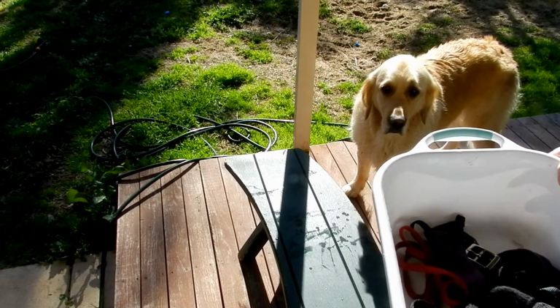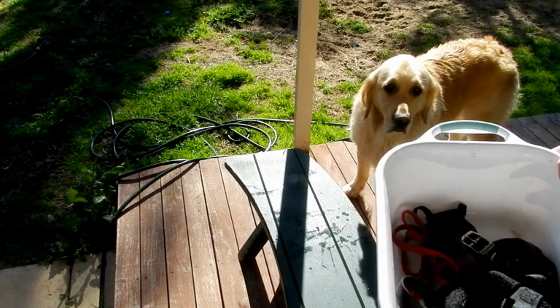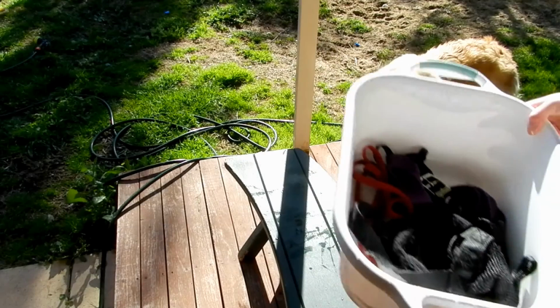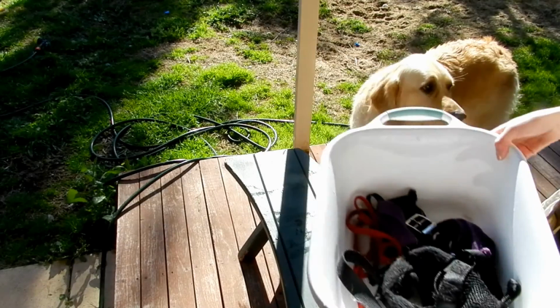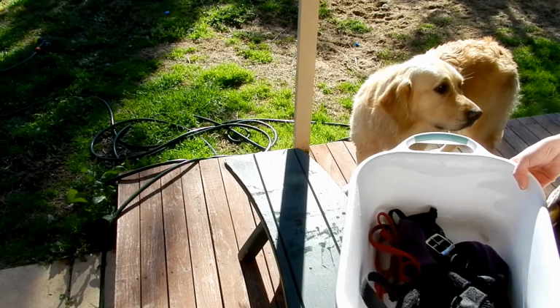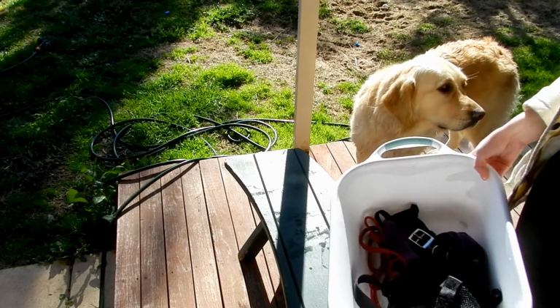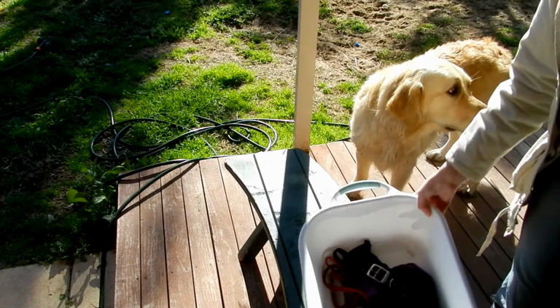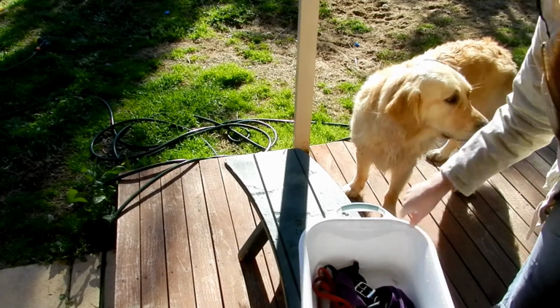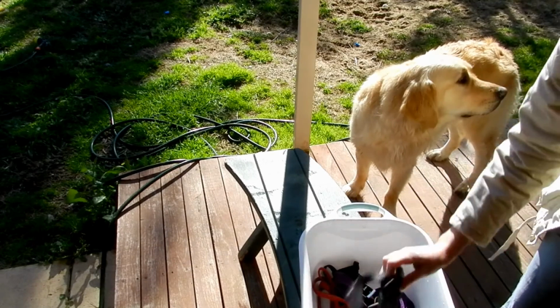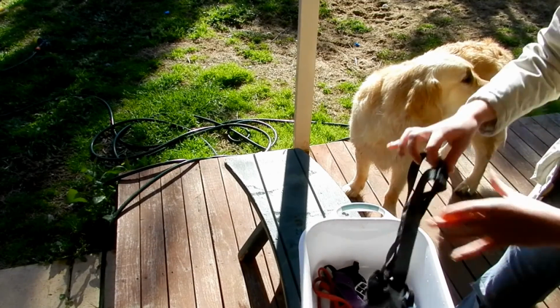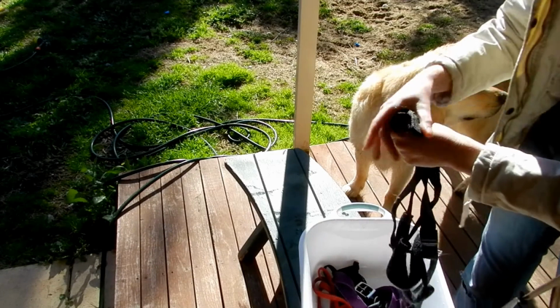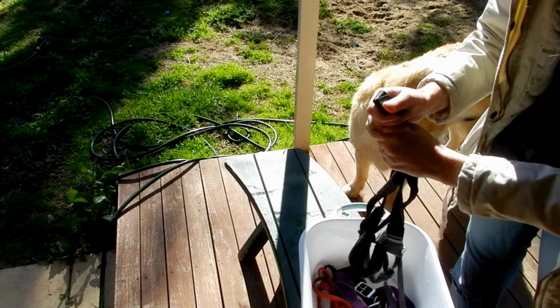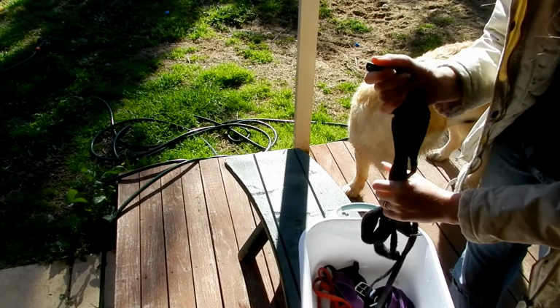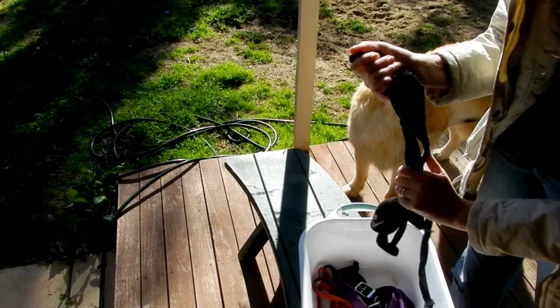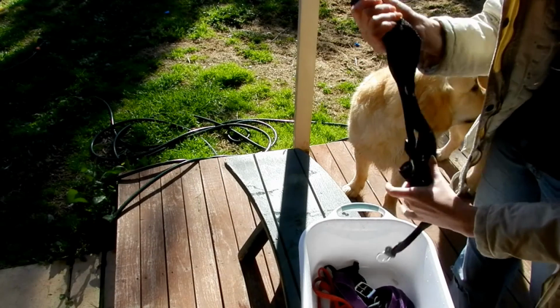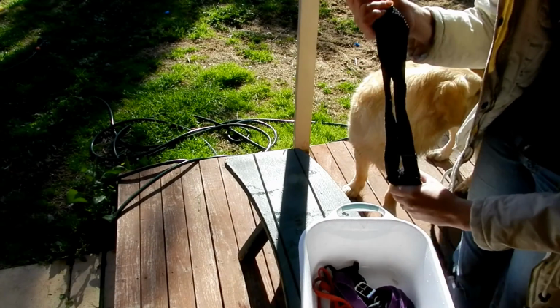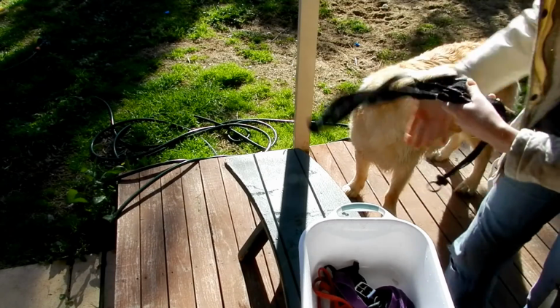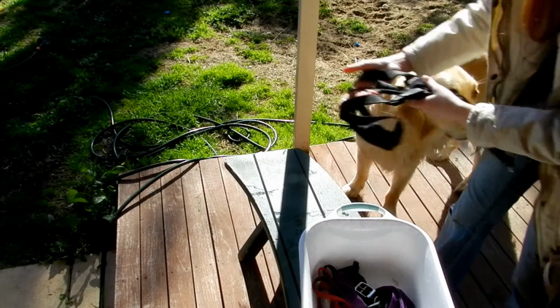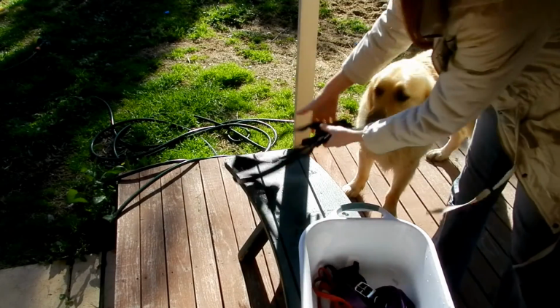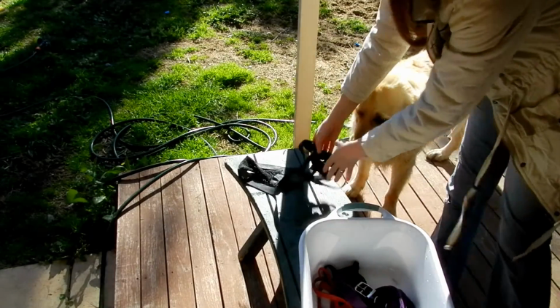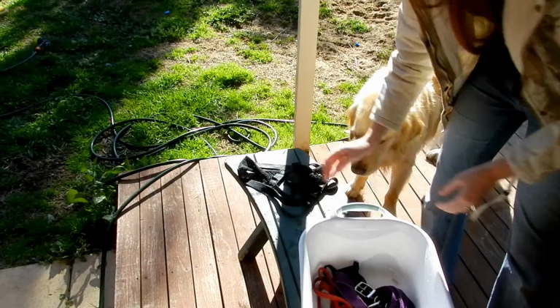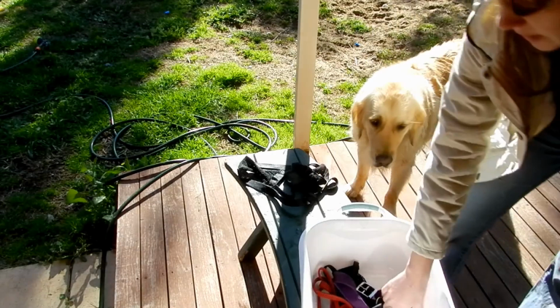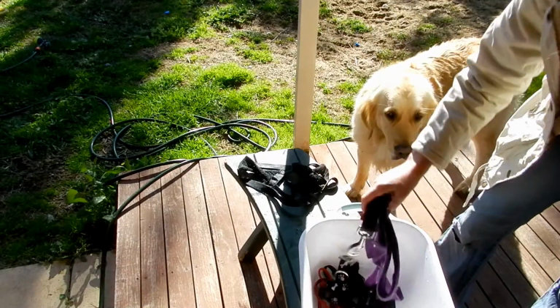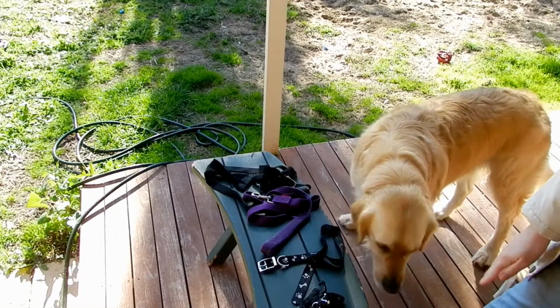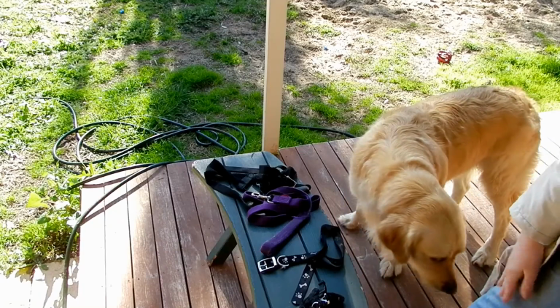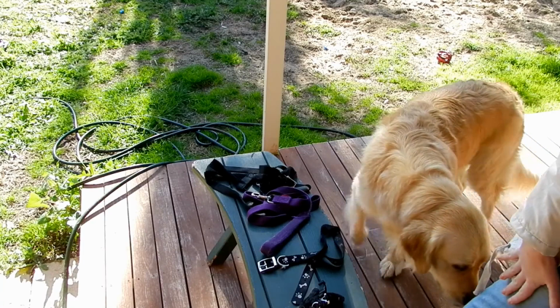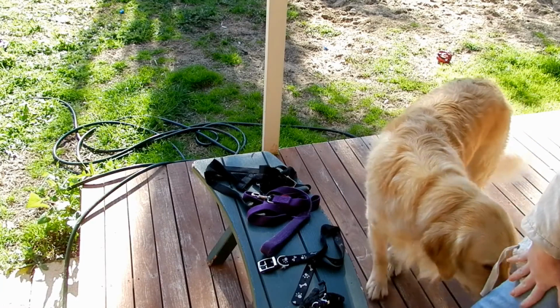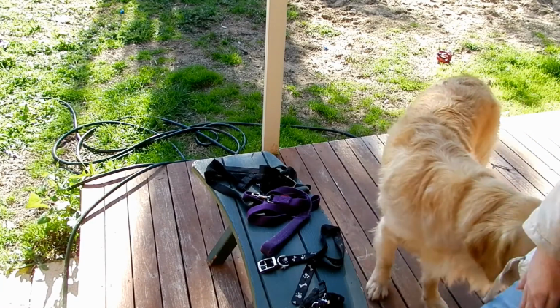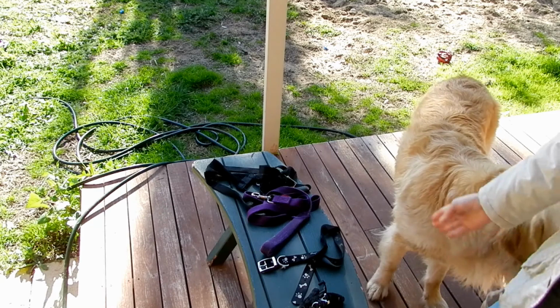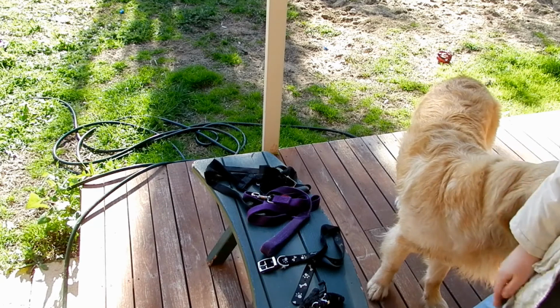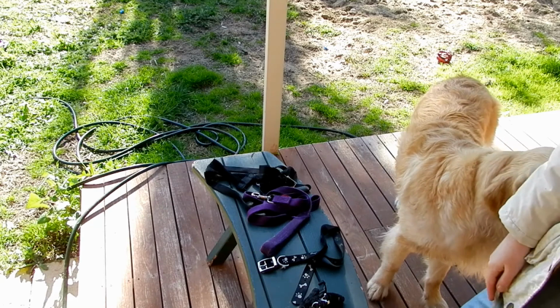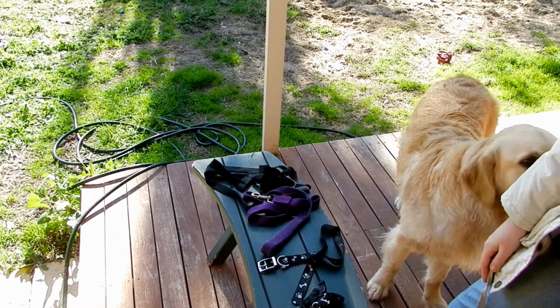Once it's been in the hot water for a while, tip the hot water out and then try to wring out as much water as you can and allow it to dry in the sun. Make sure they're completely dry before putting them on your dog because it might irritate them if they're wet.